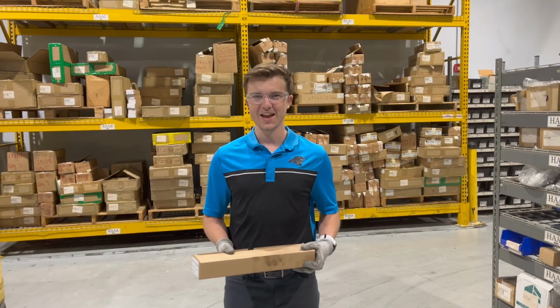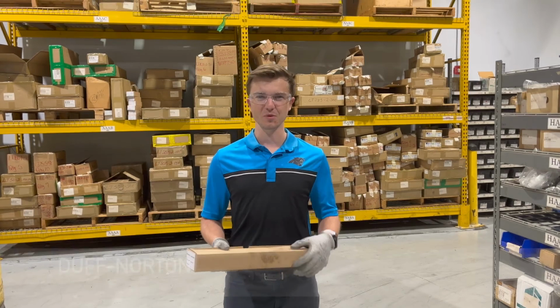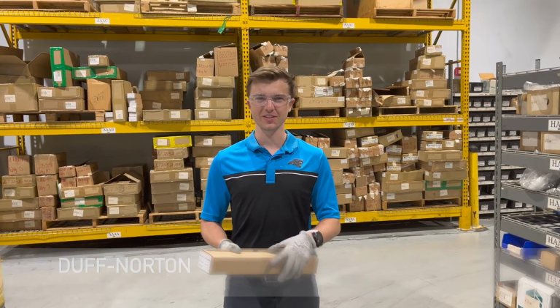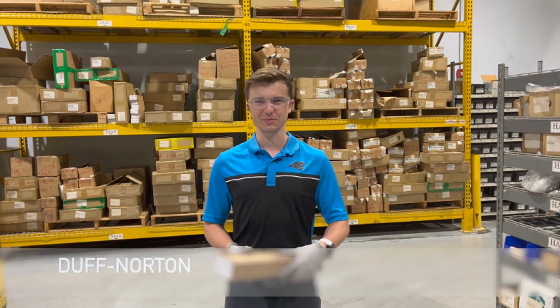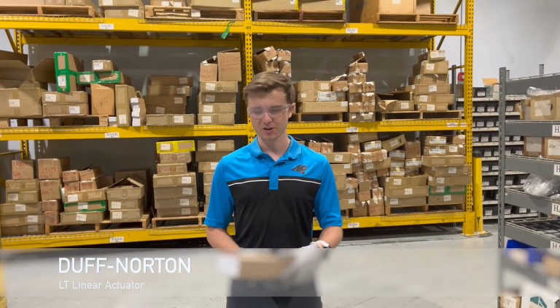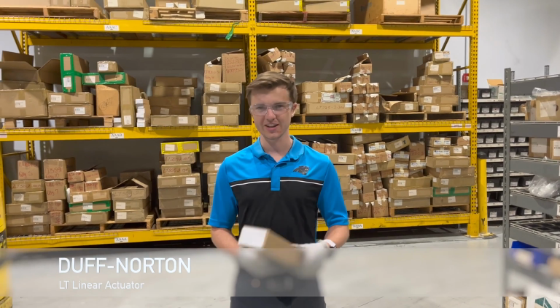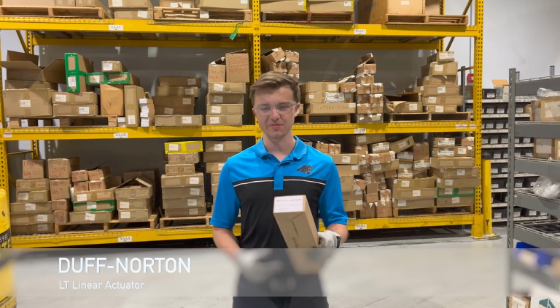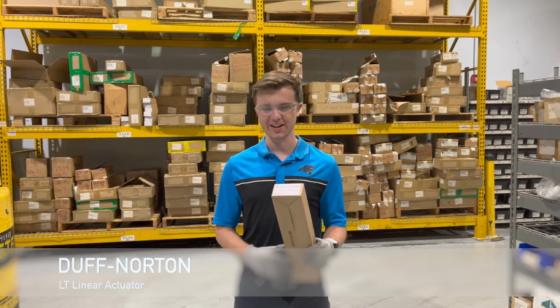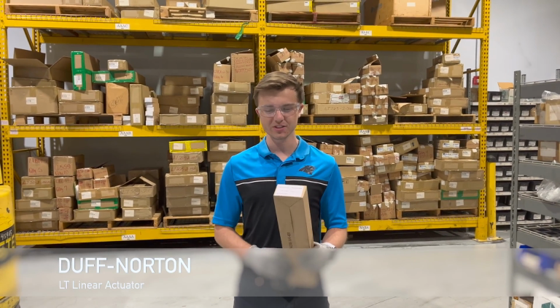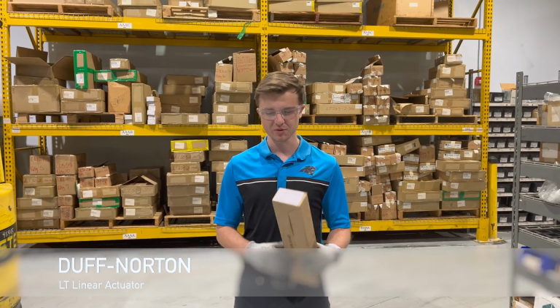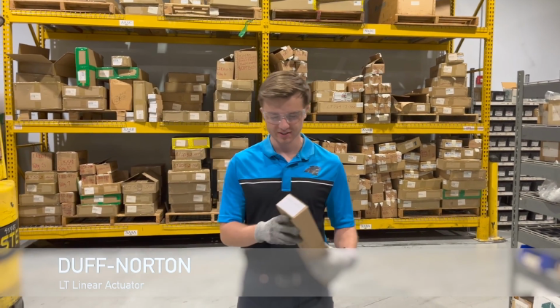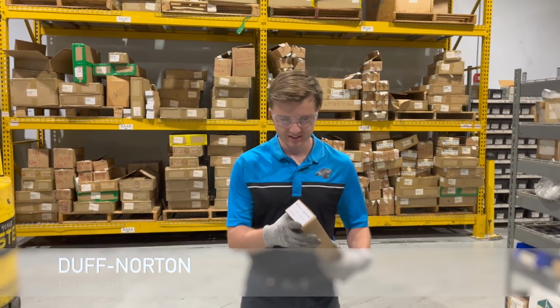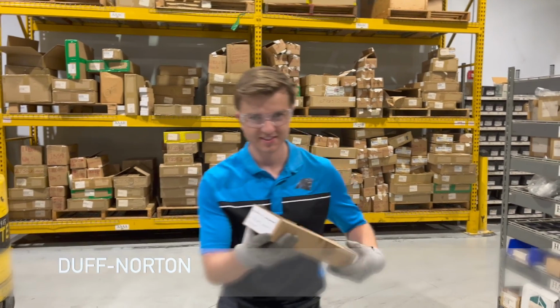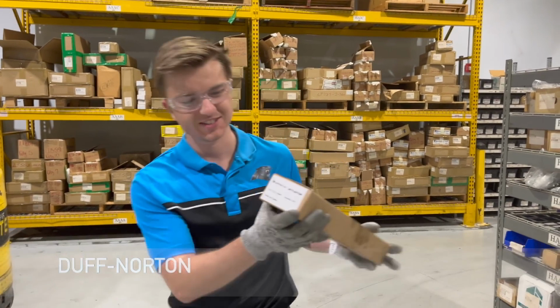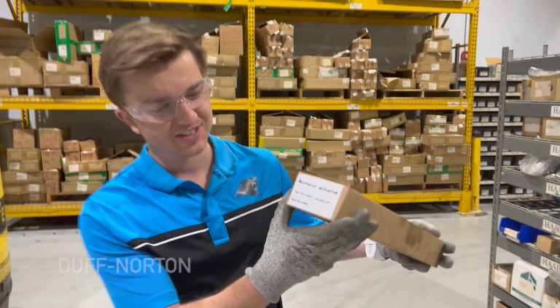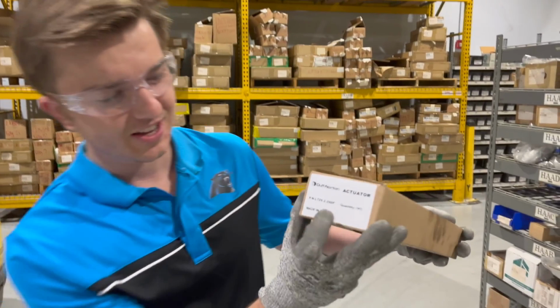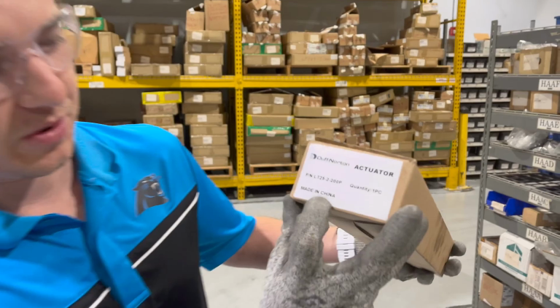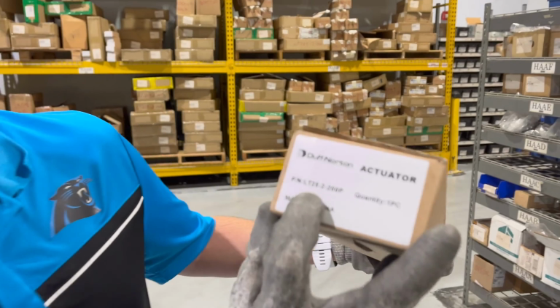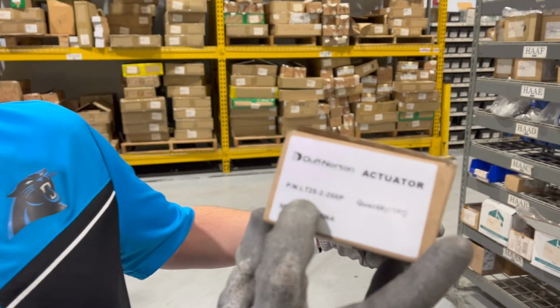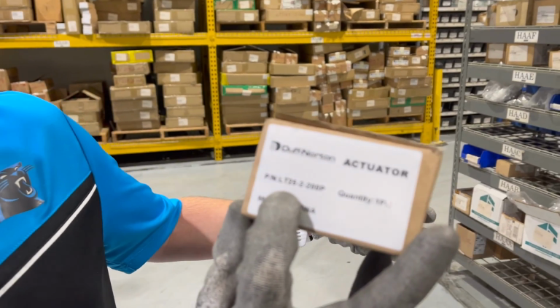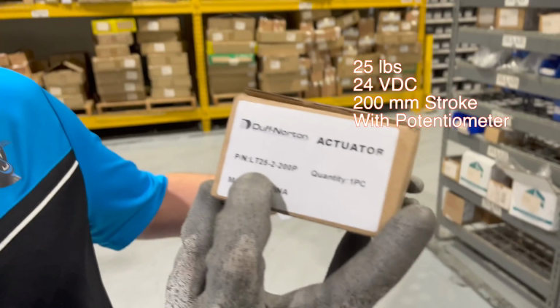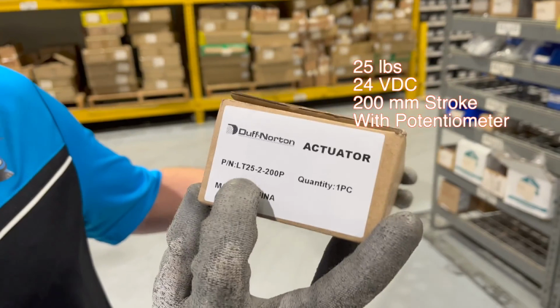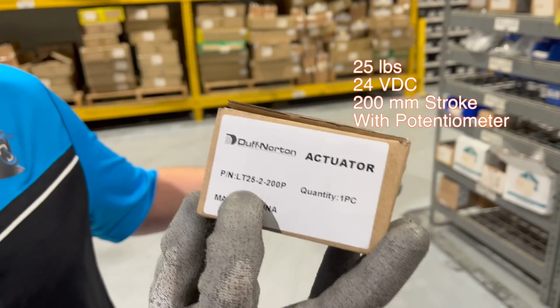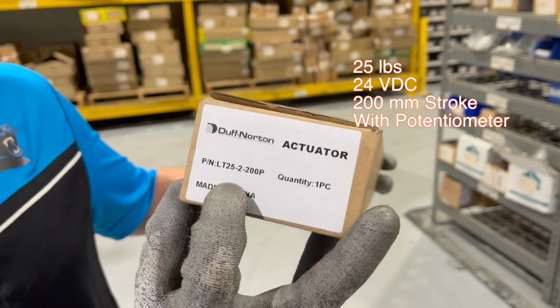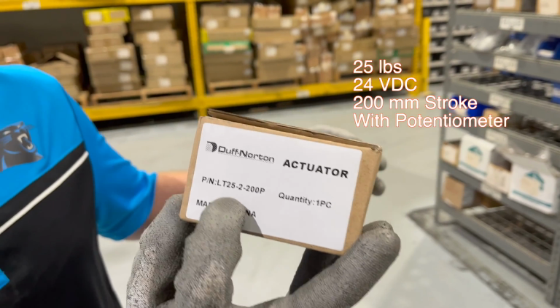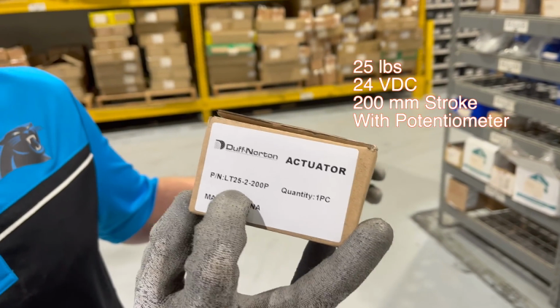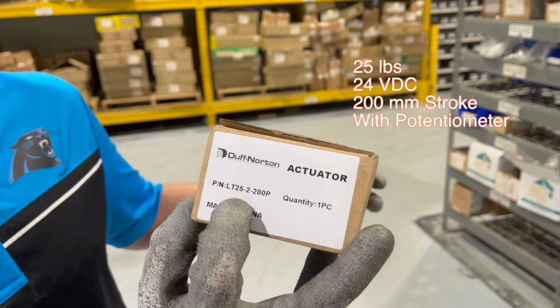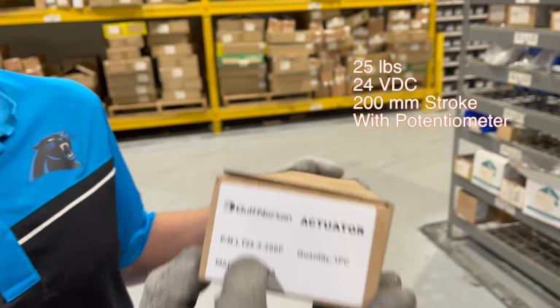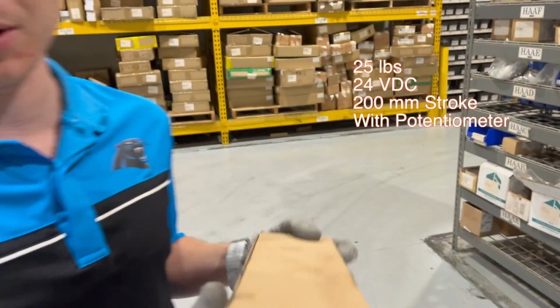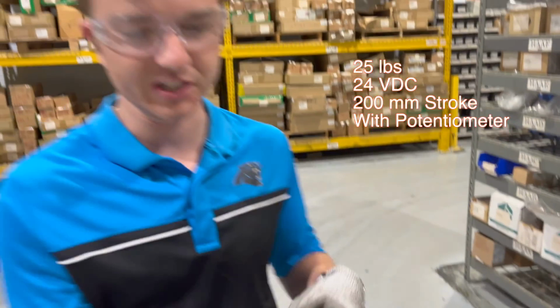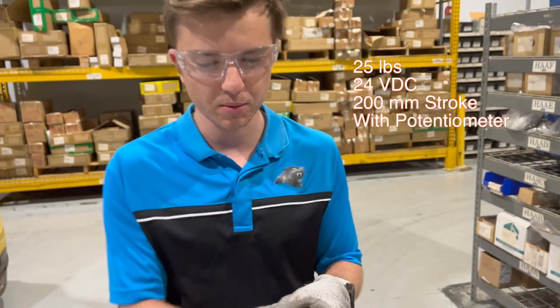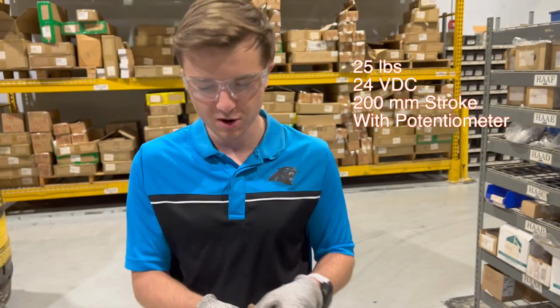Hey everyone, this is Parker. Today we've got an LT unit — the LT-25-2-200P, the potentiometer model.